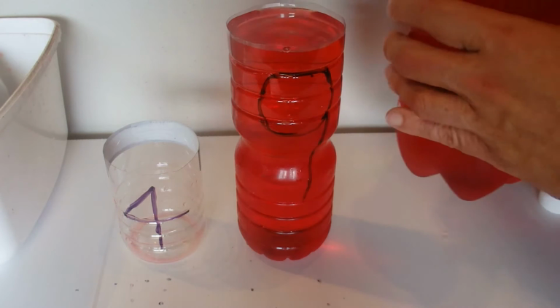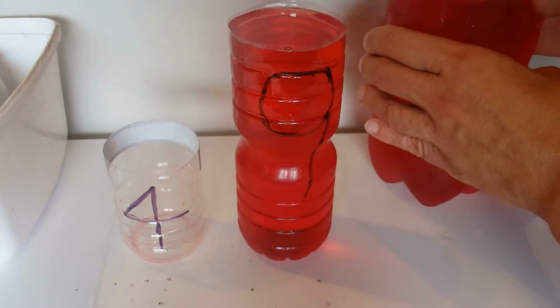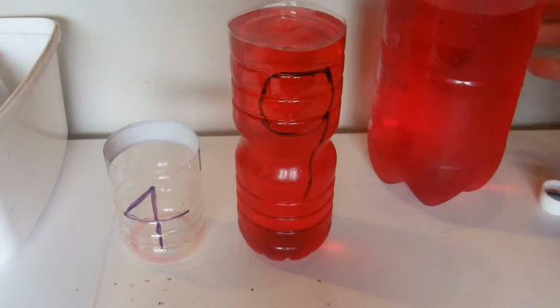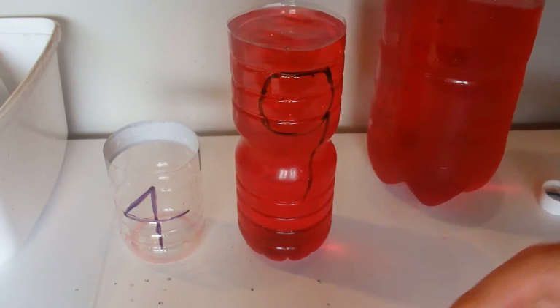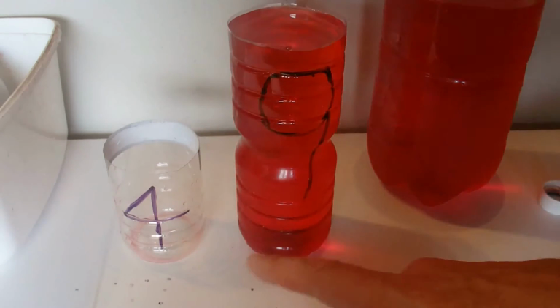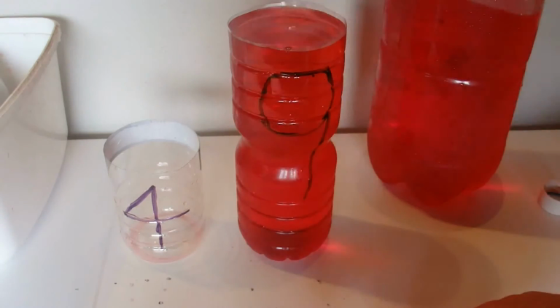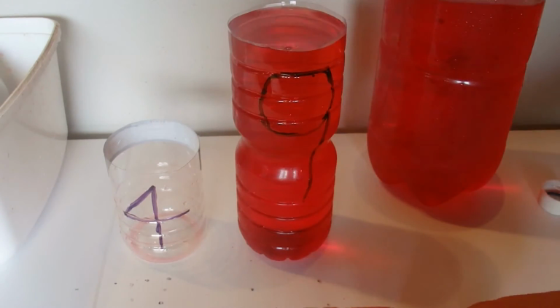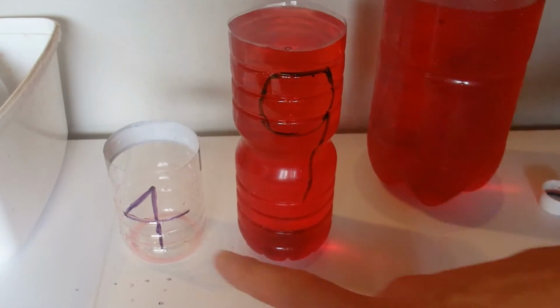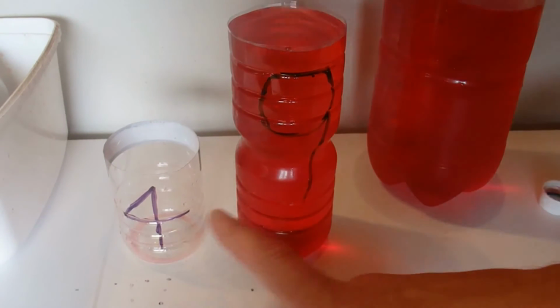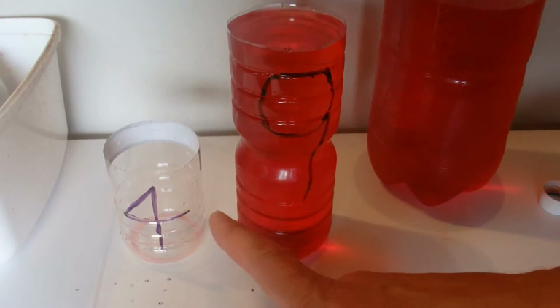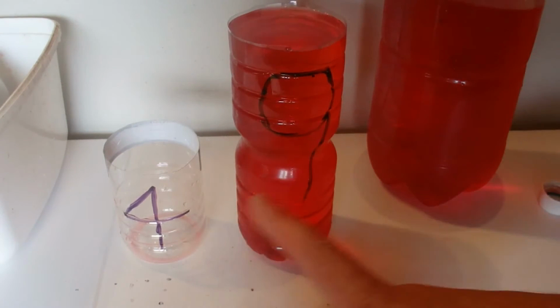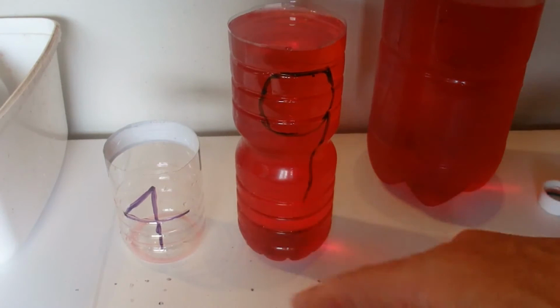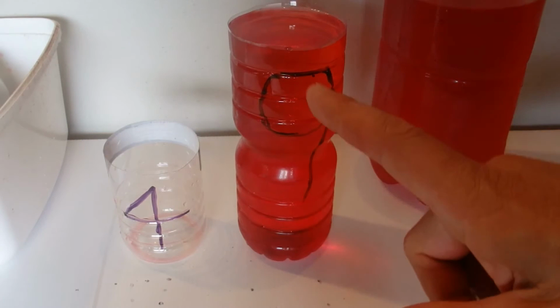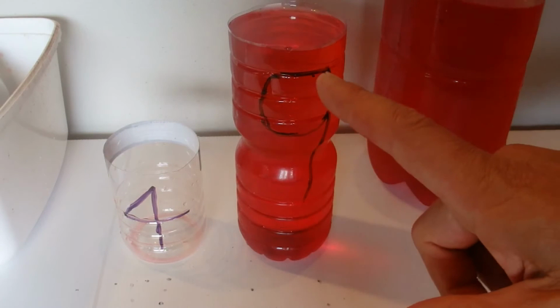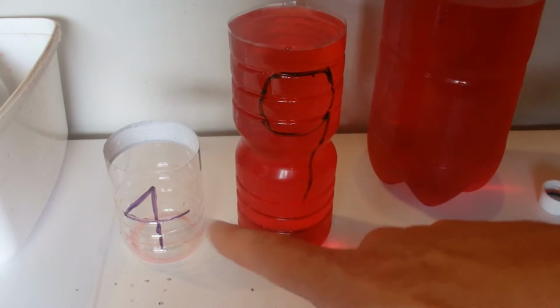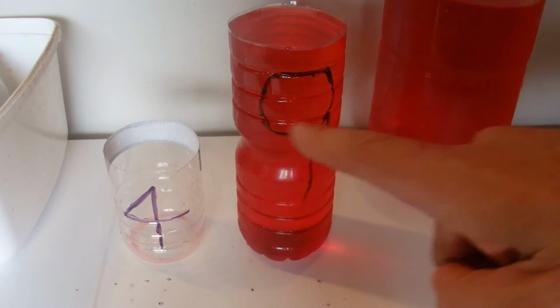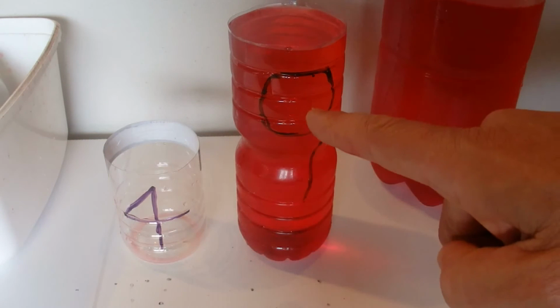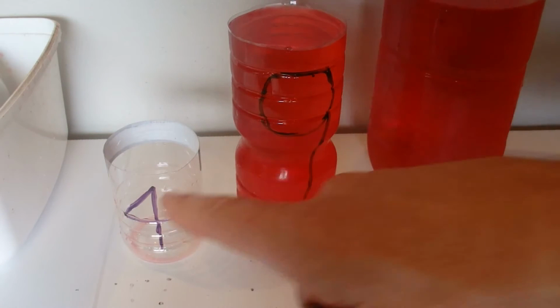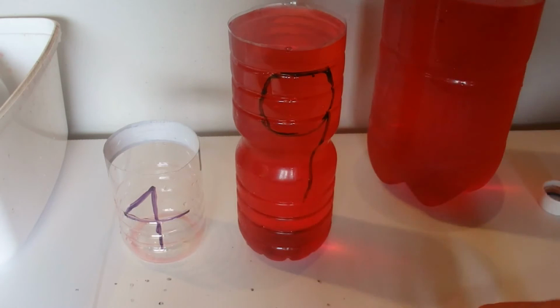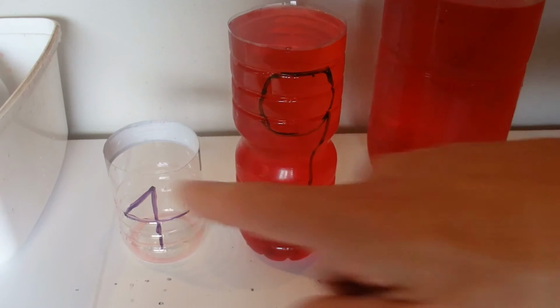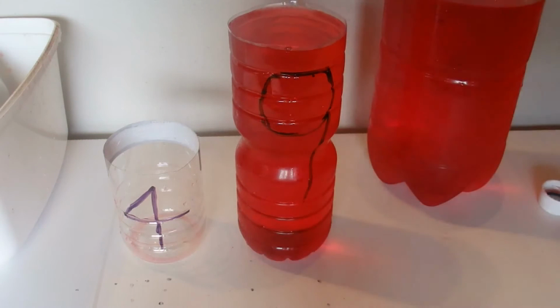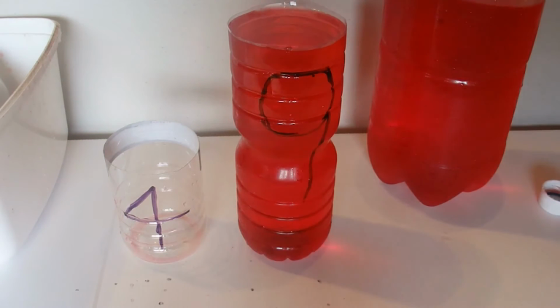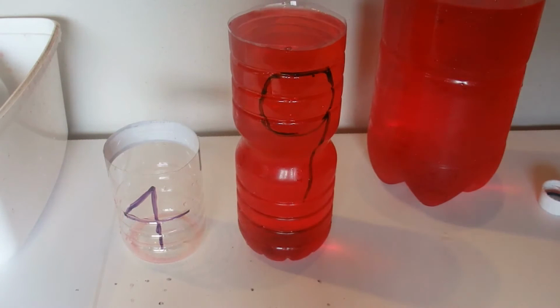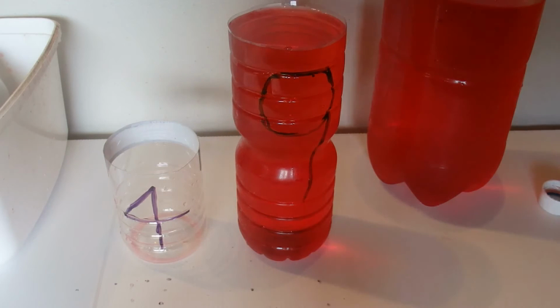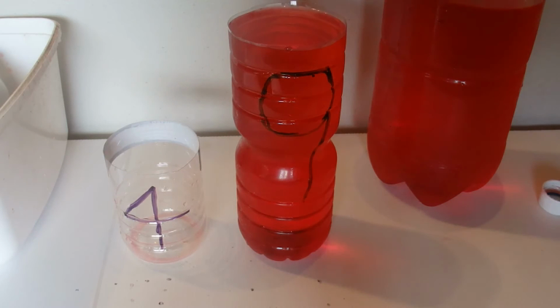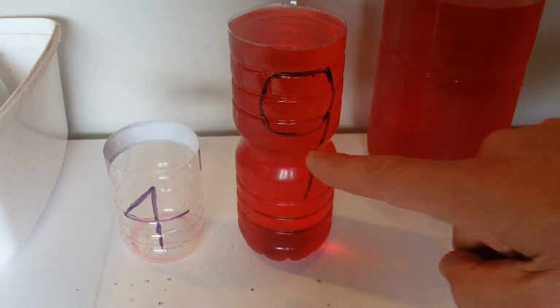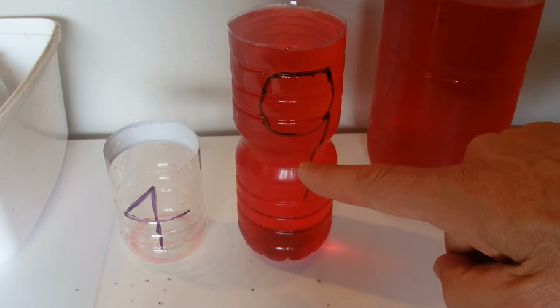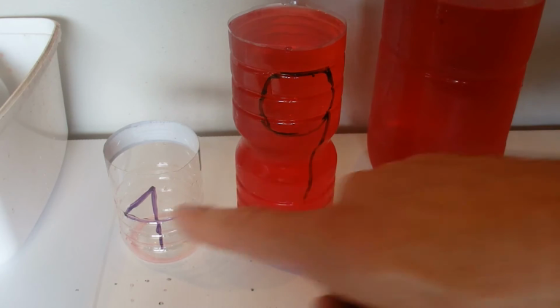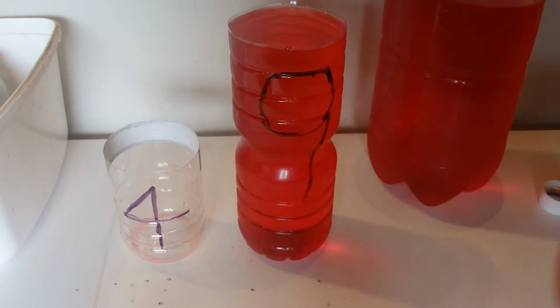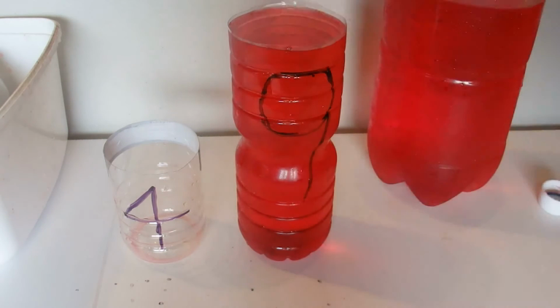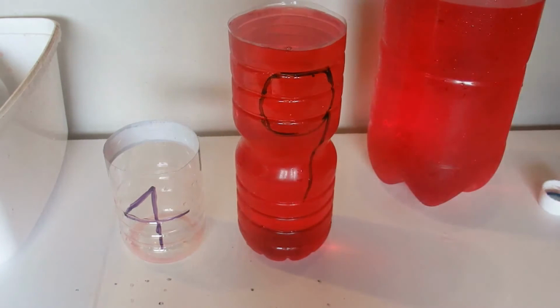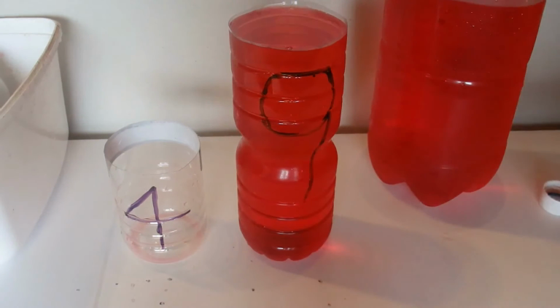Obviously, if you want to measure out 6 gallons, it's the same principle — if you've got a 9 gallon container and a 4 gallon container, or if you want to measure out 6 ounces and you've got a 9 ounce container and a 4 ounce container.